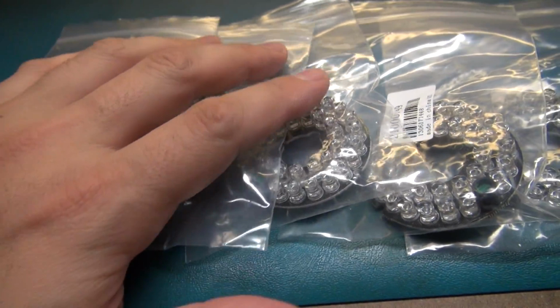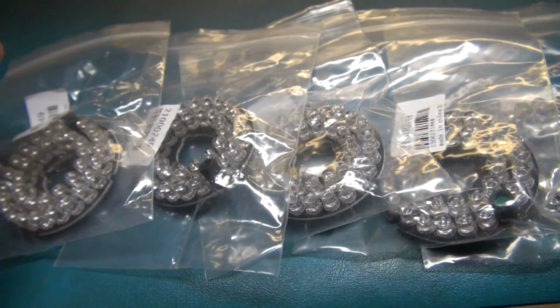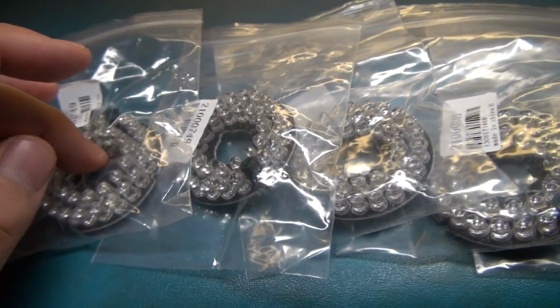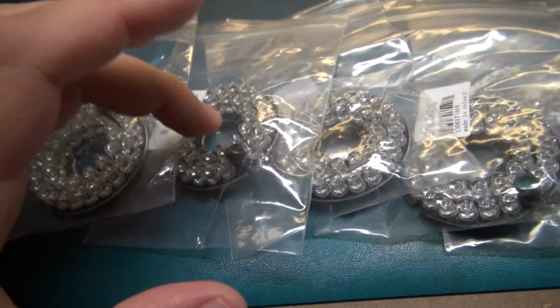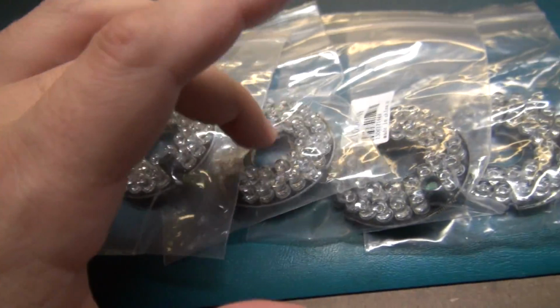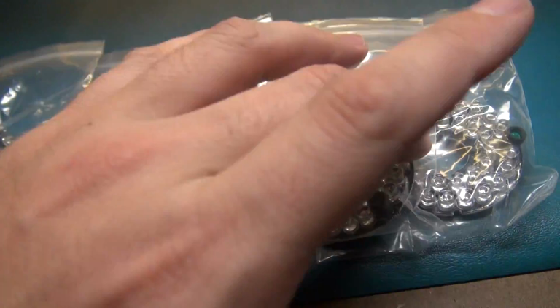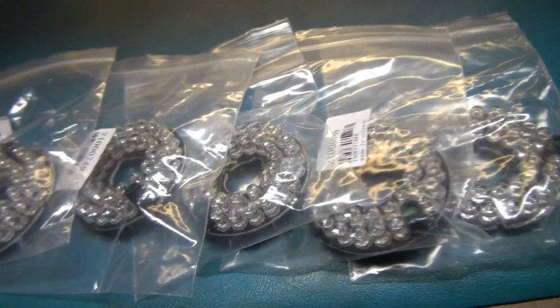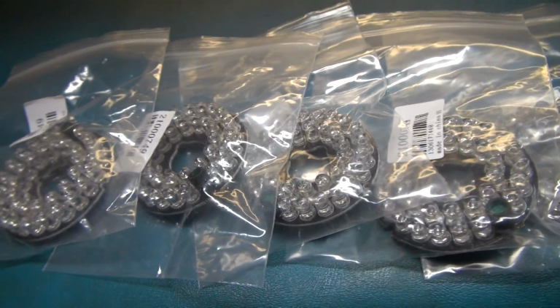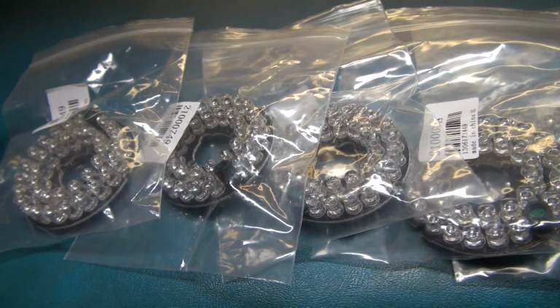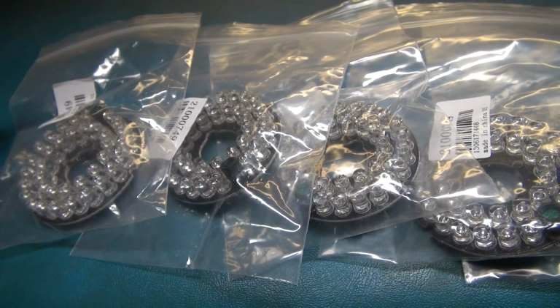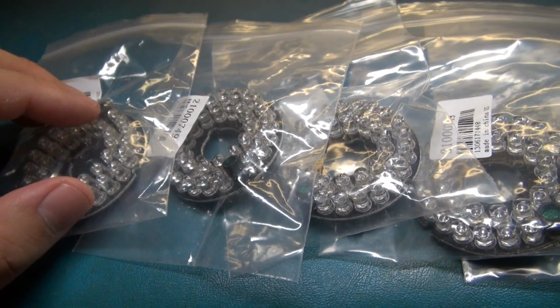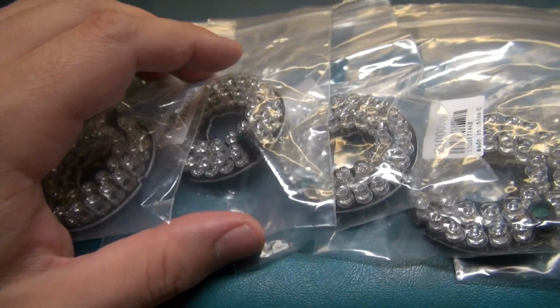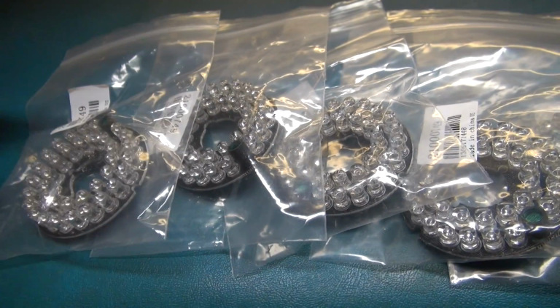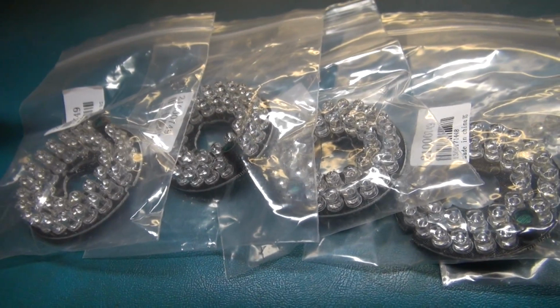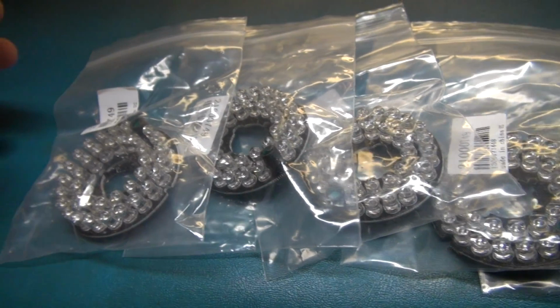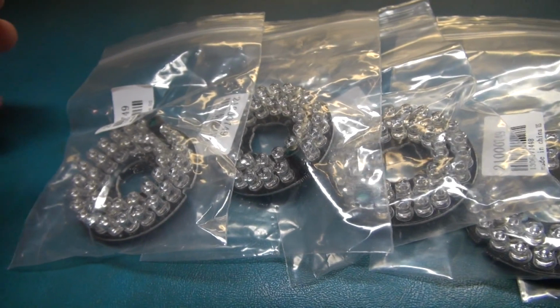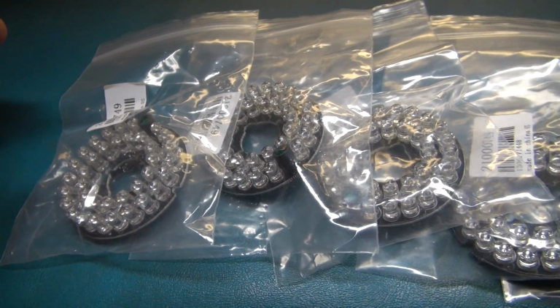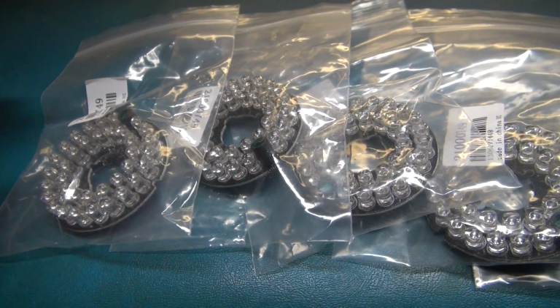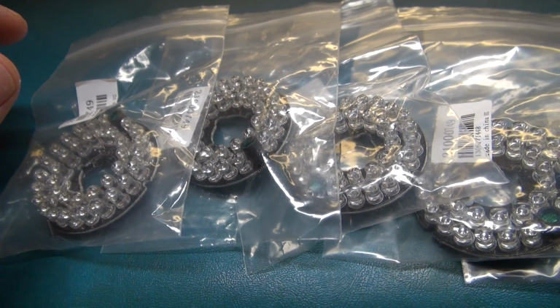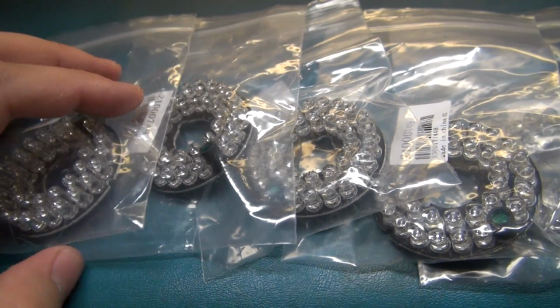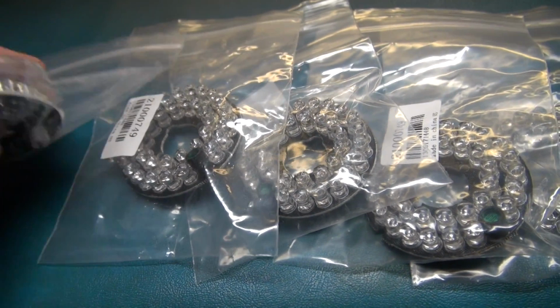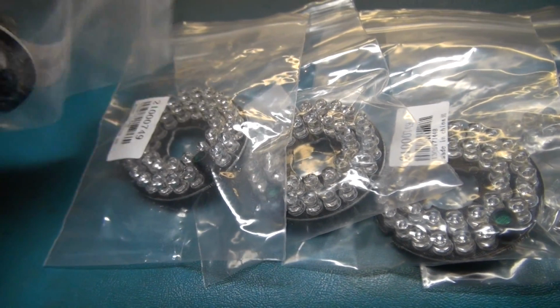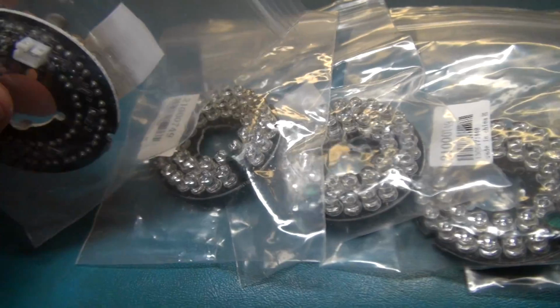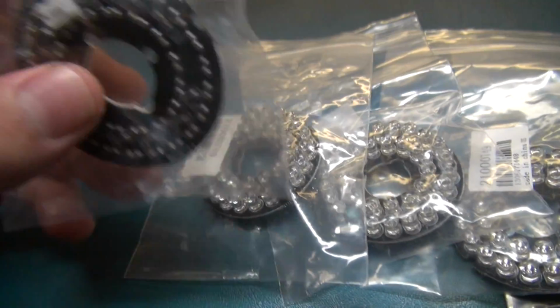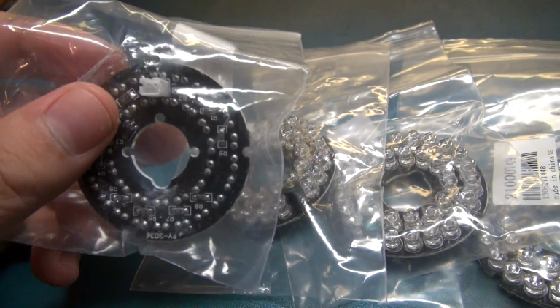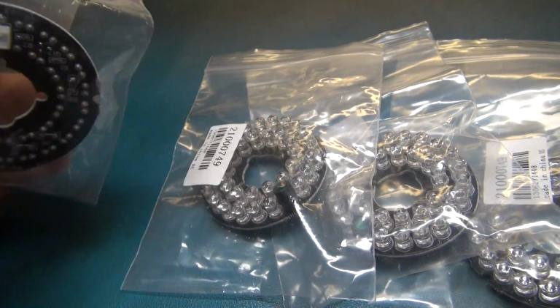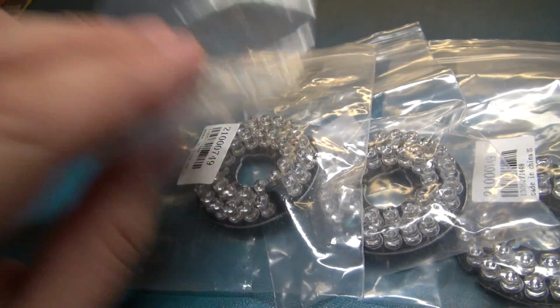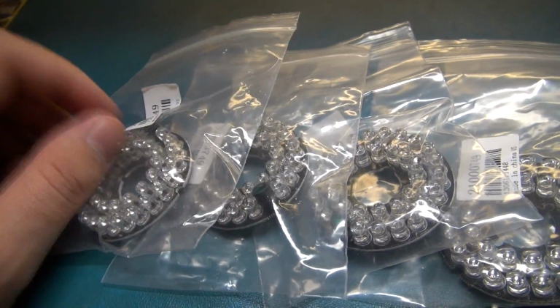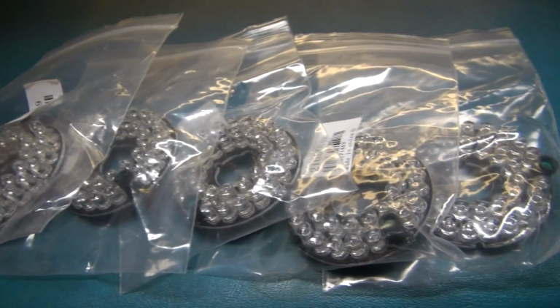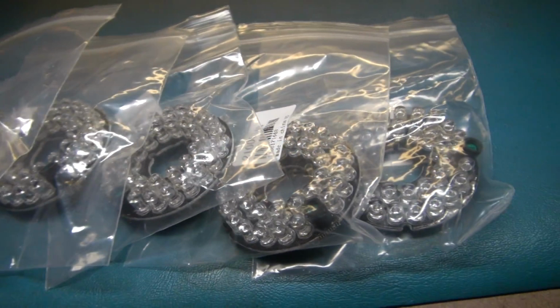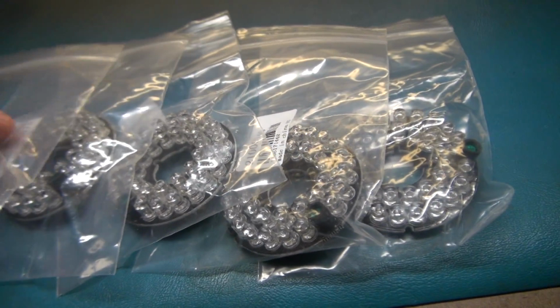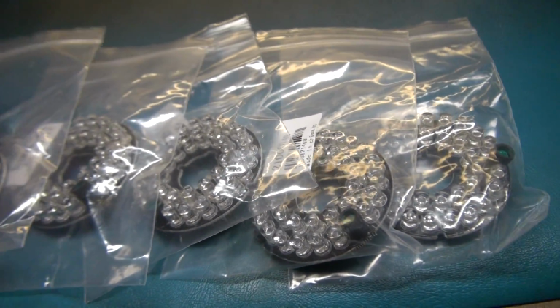I spent about $17 for all five of these together, shipped to the house, so you can't beat that. If any of you are looking to buy these, I suggest you look on eBay. Alright, good luck.